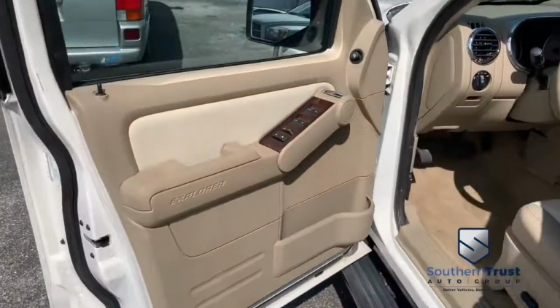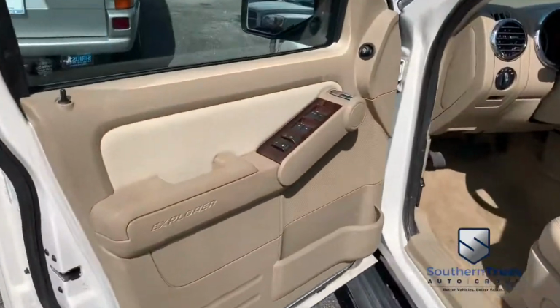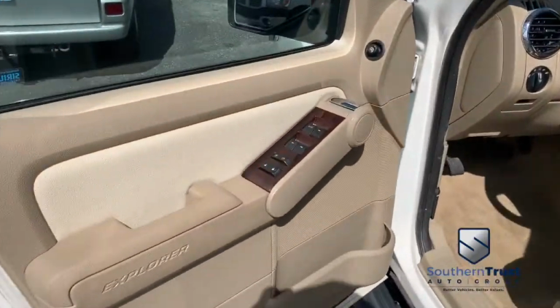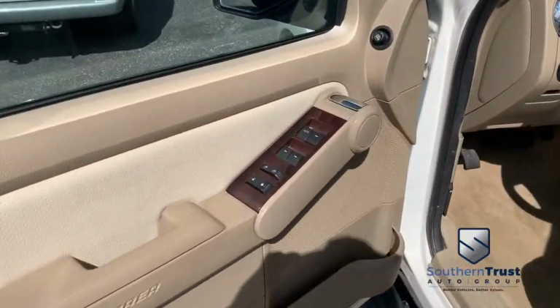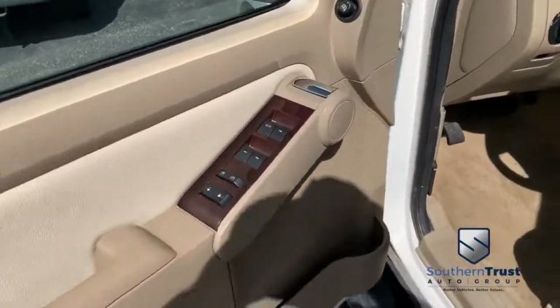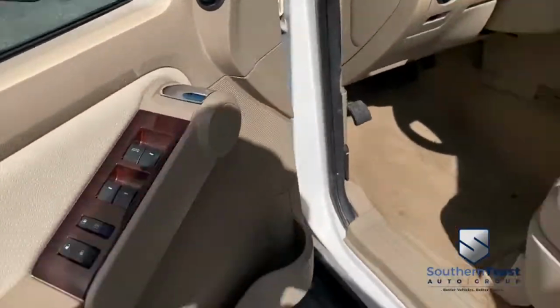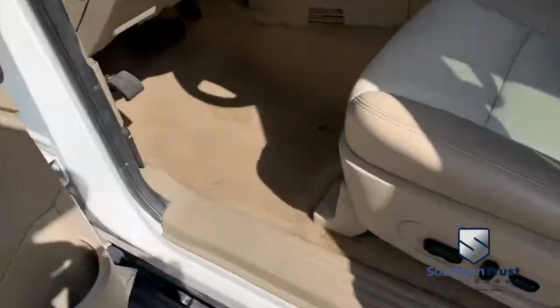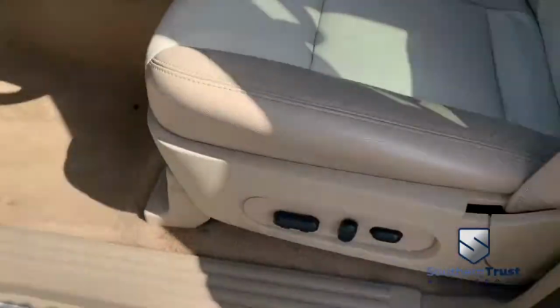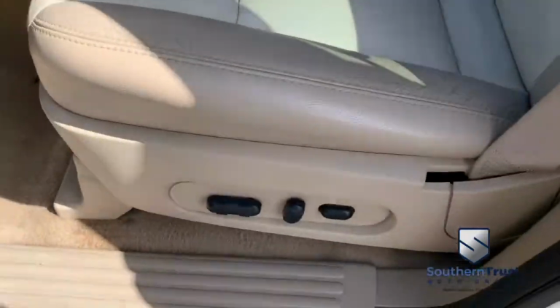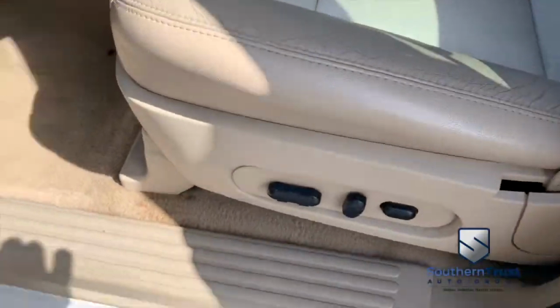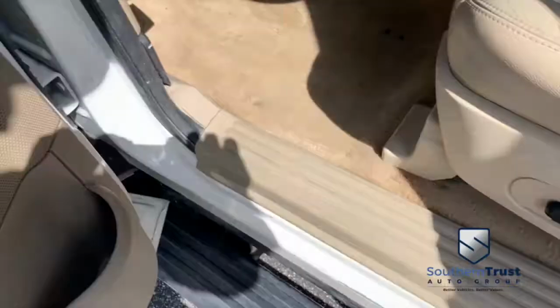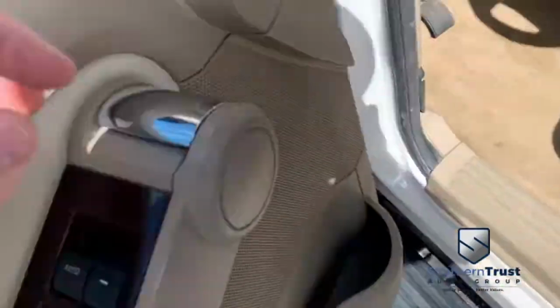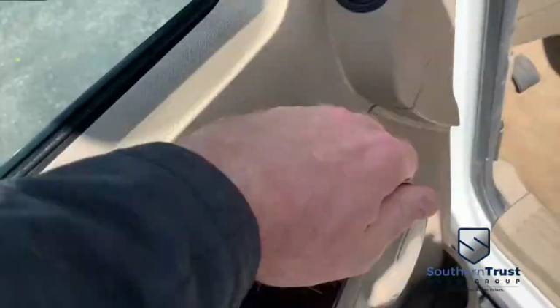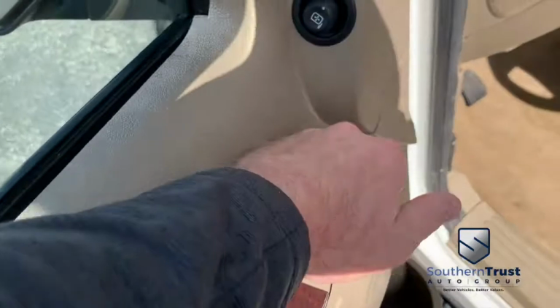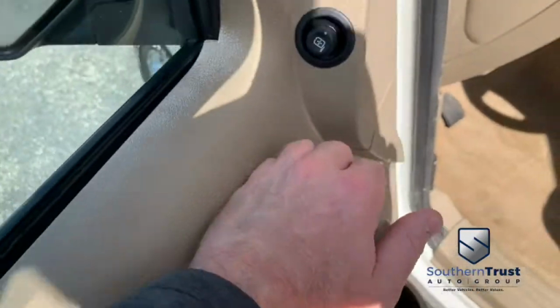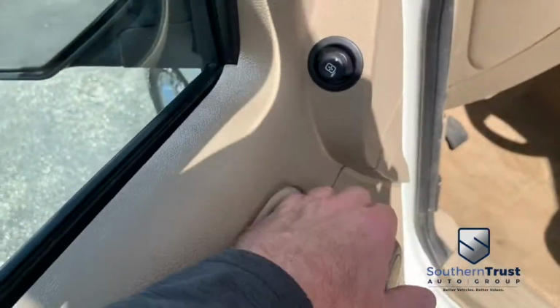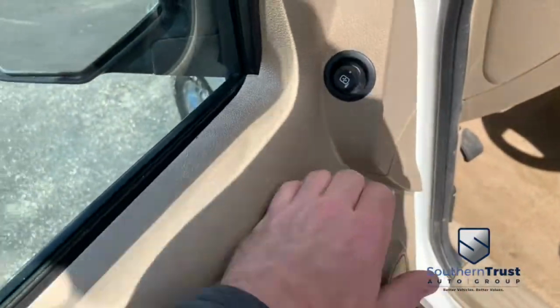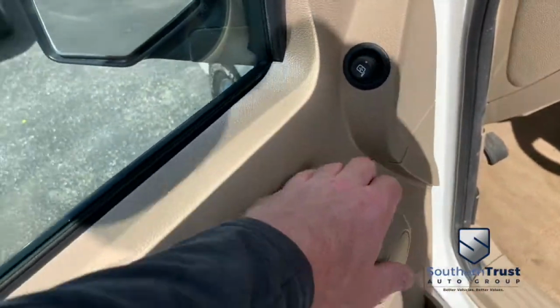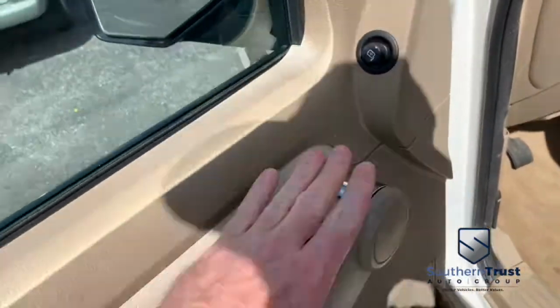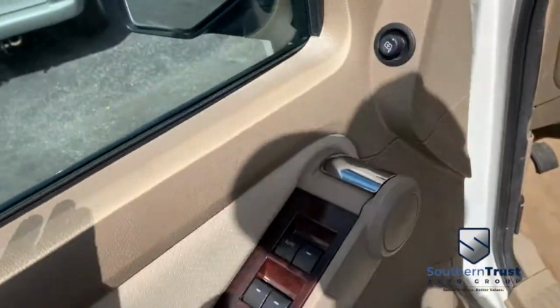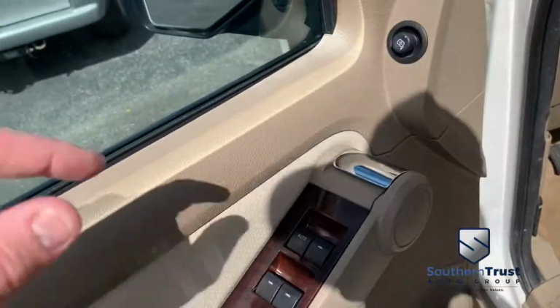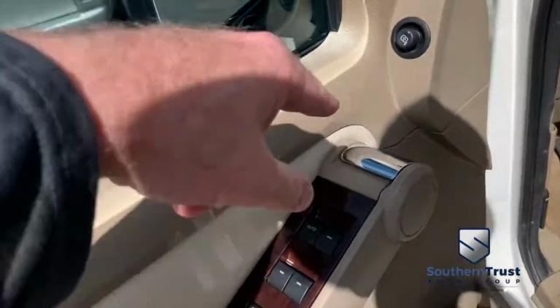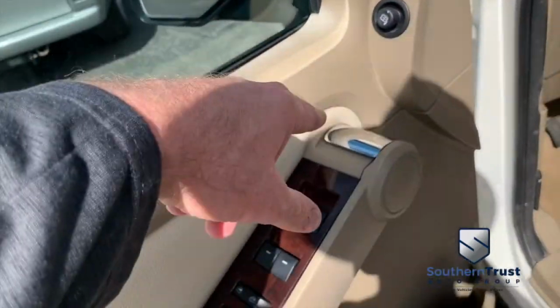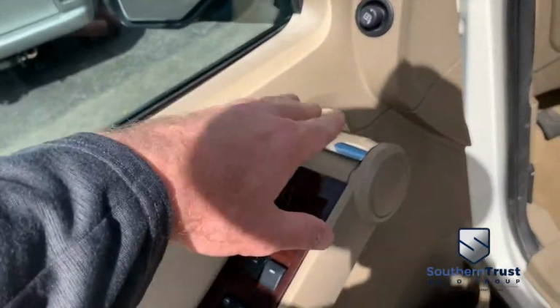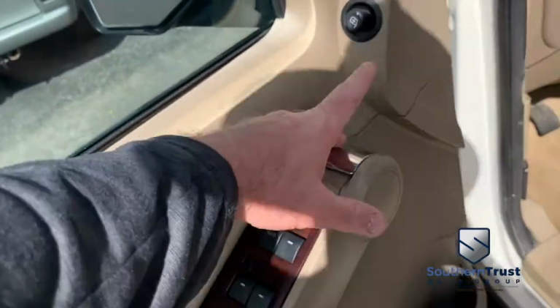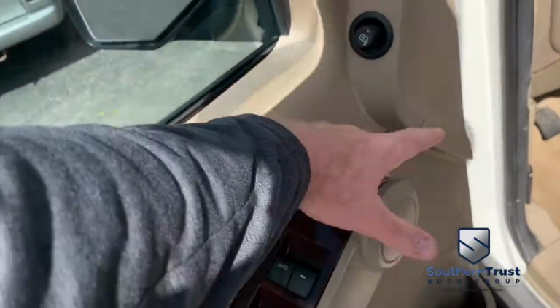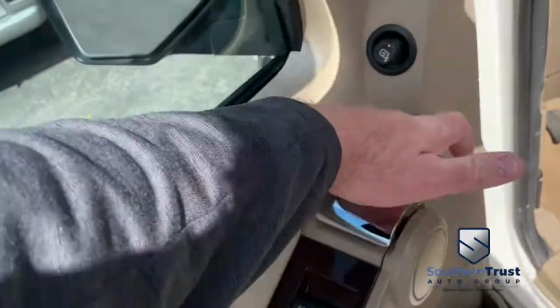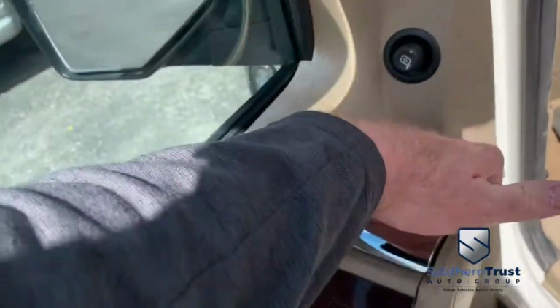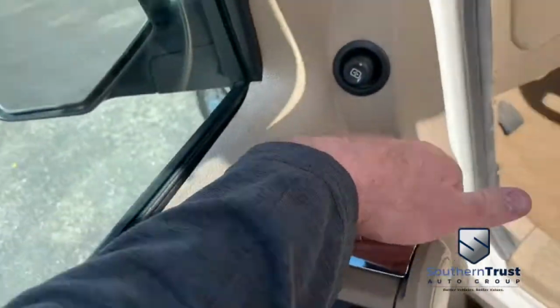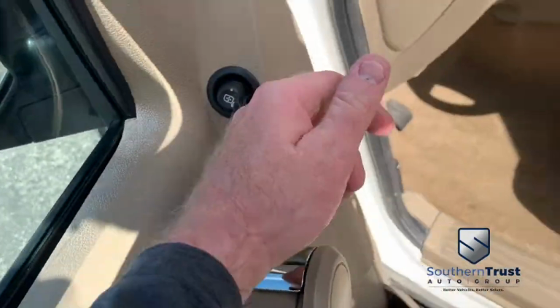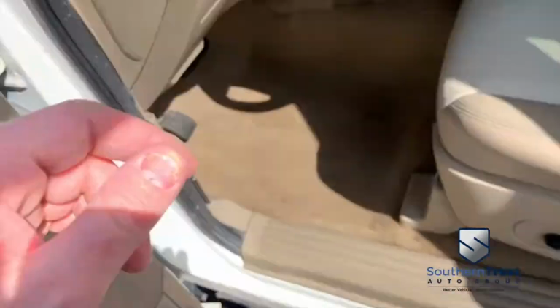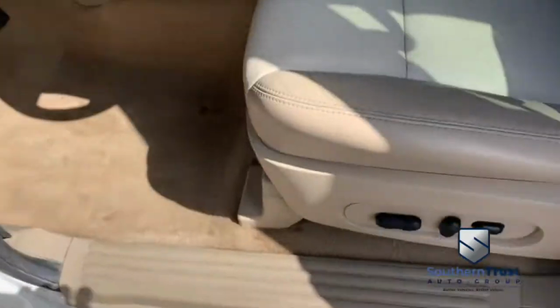Power windows, mirrors, and door locks. I love the way those open up — I wish more vehicles would go to that style. I love it.